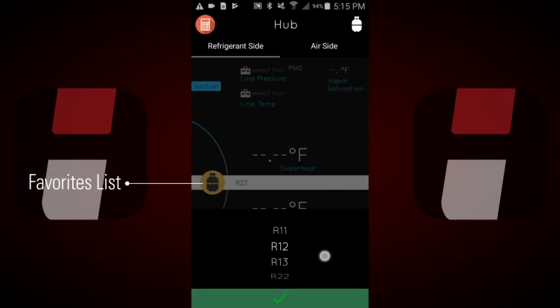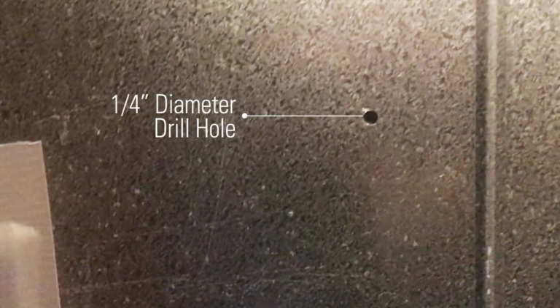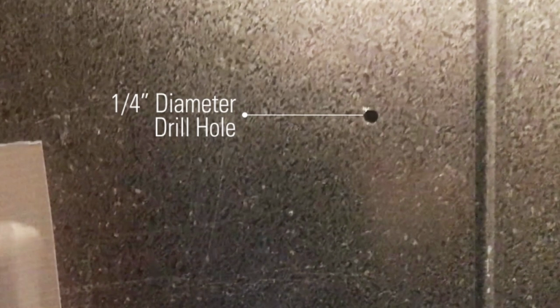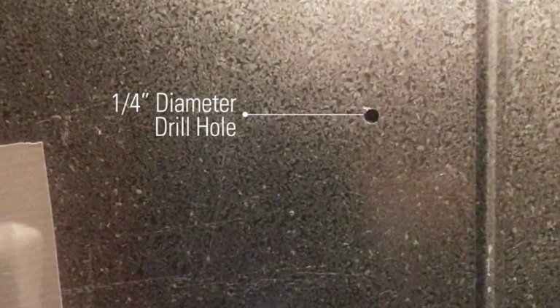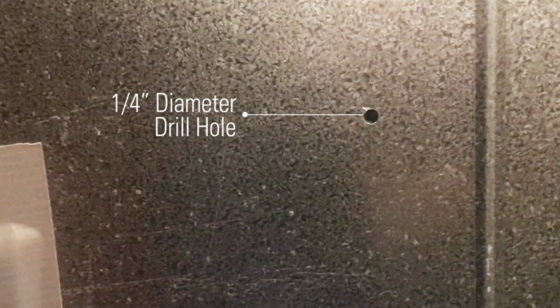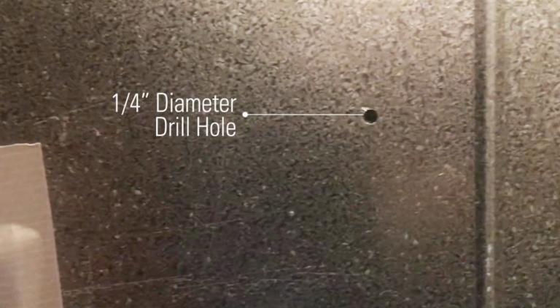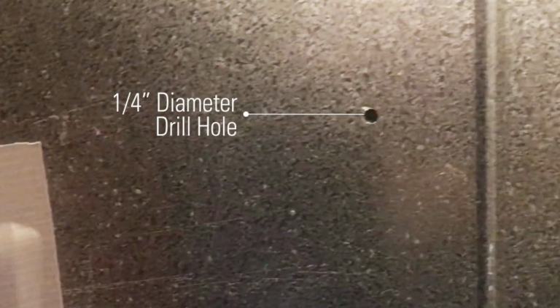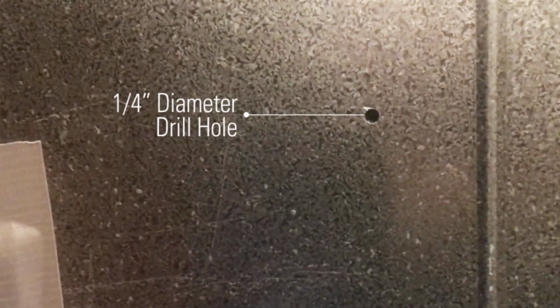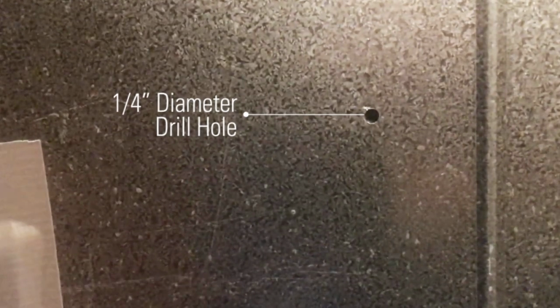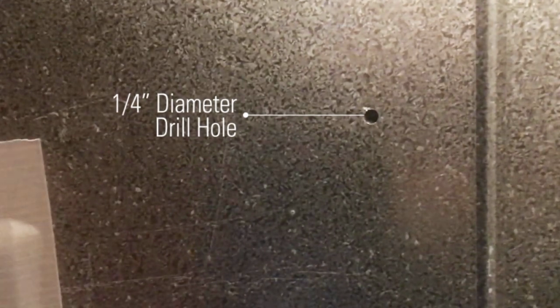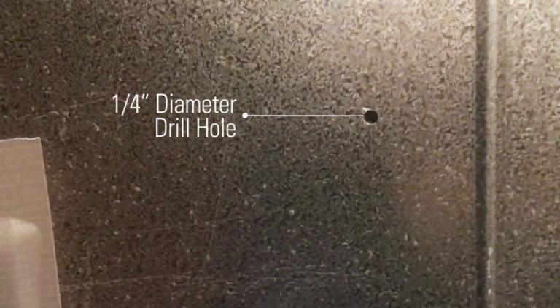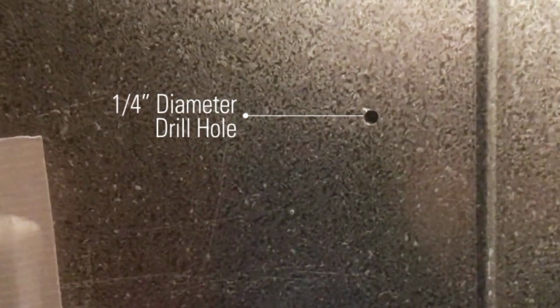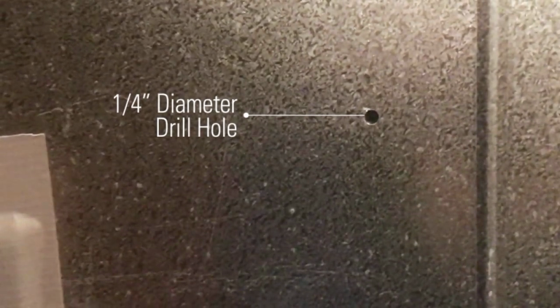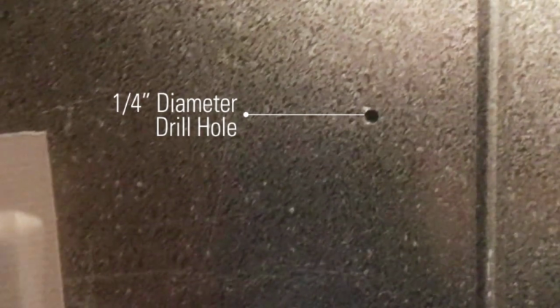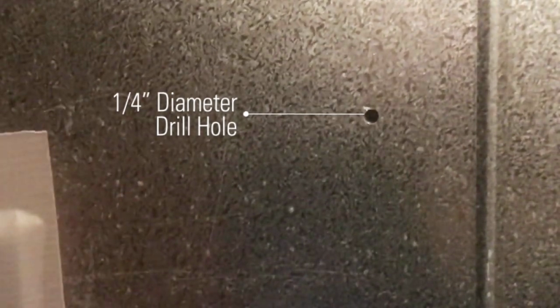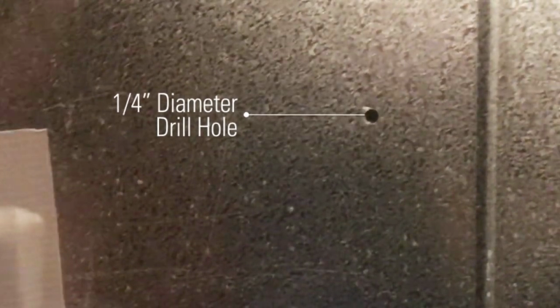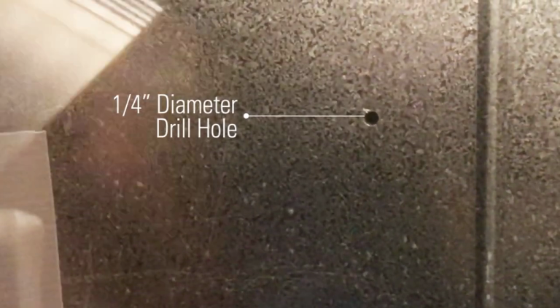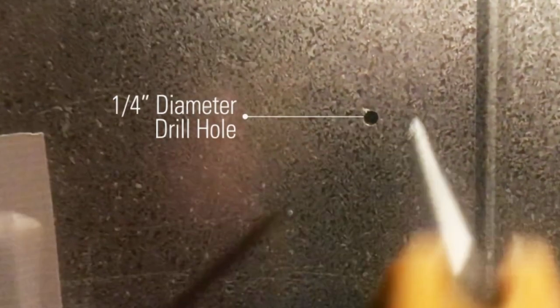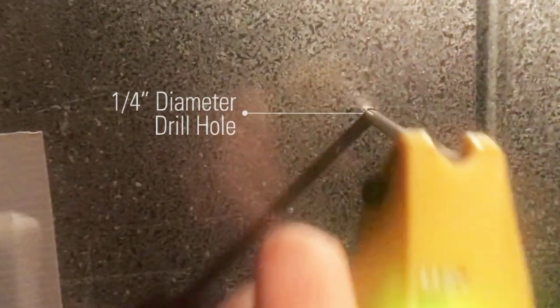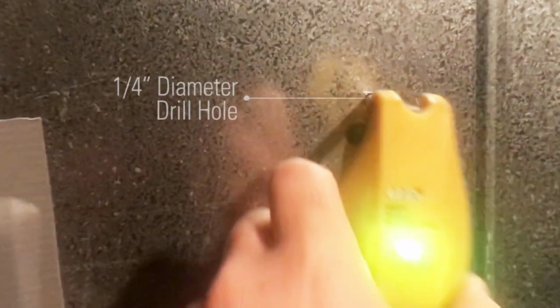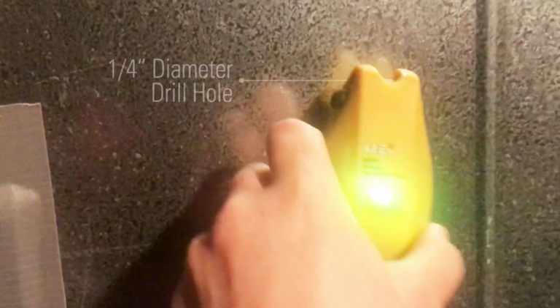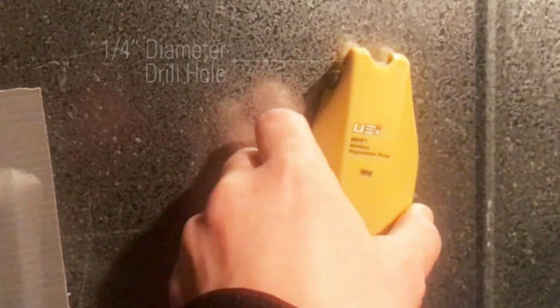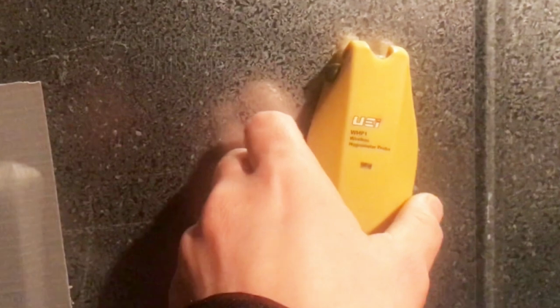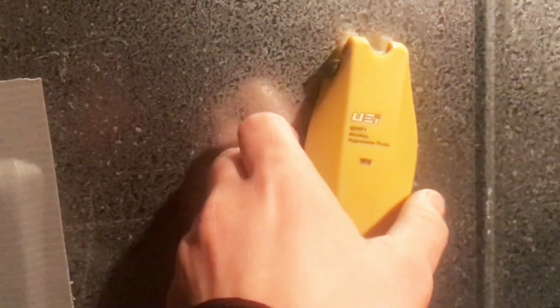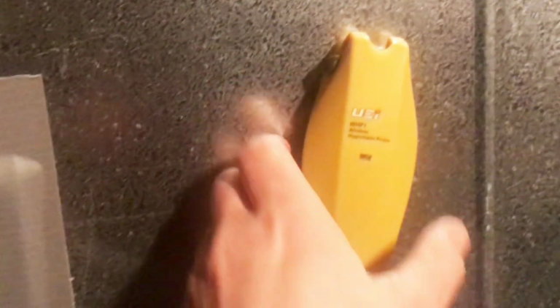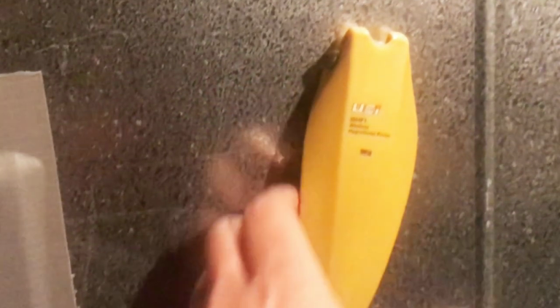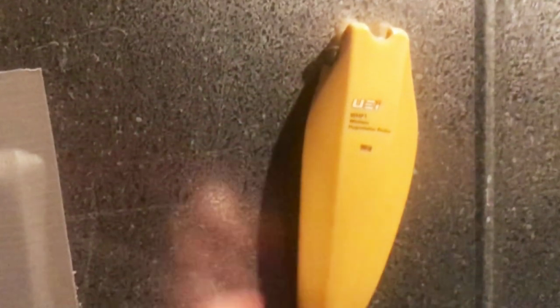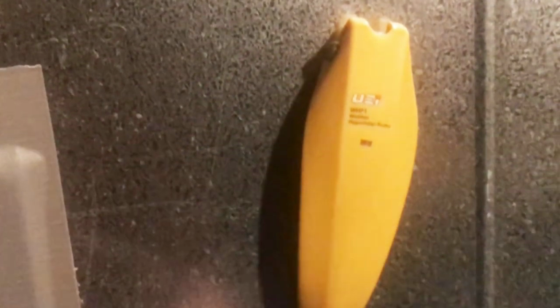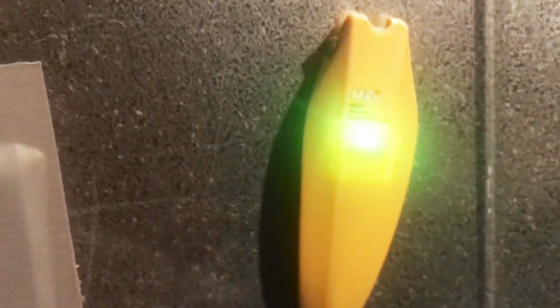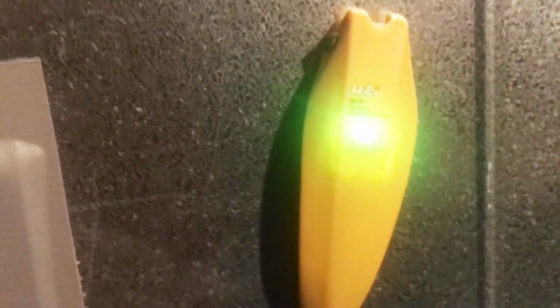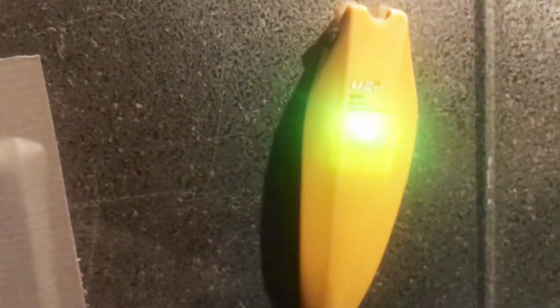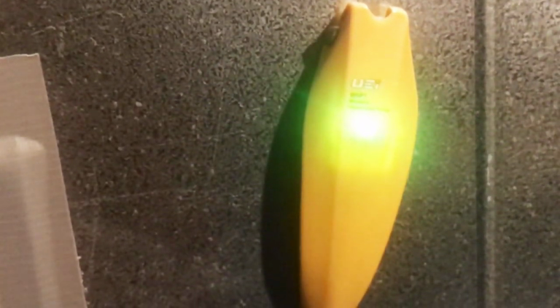The wireless hygrometer probe, or WHP1, has the thinnest probe at a quarter inch diameter, which makes for easier drilling and smaller drill holes than current probes in the market.